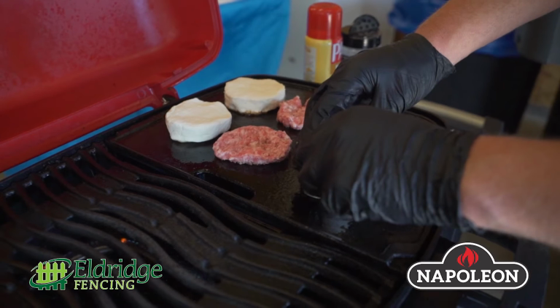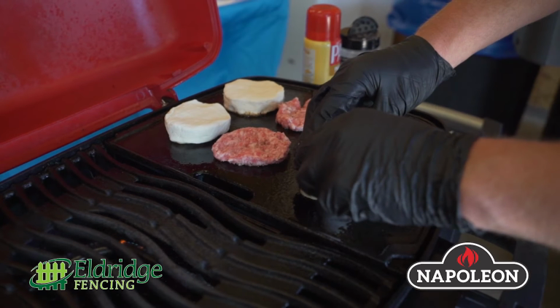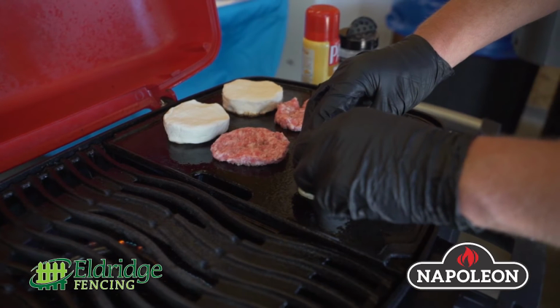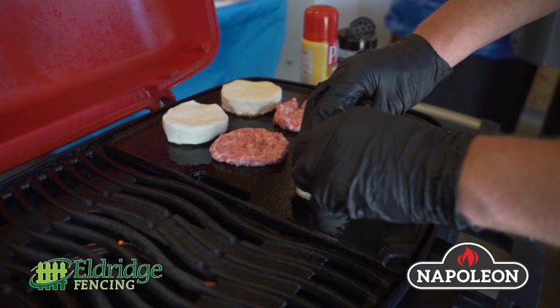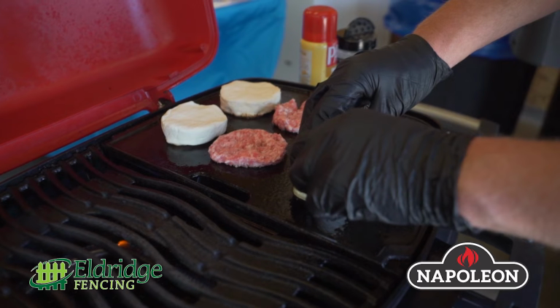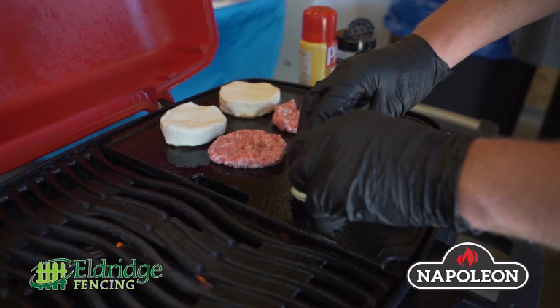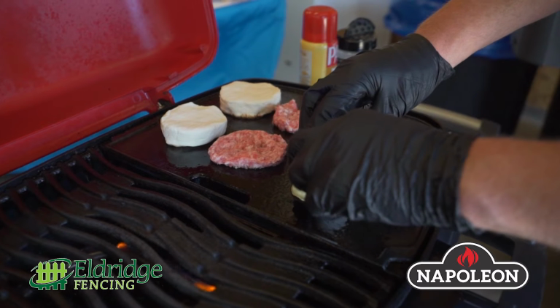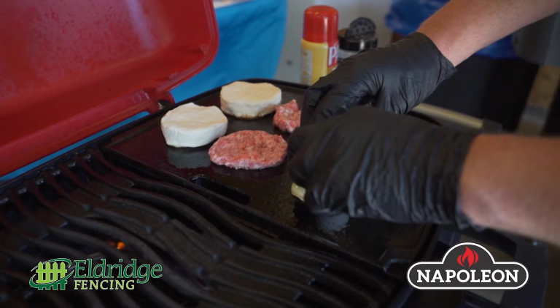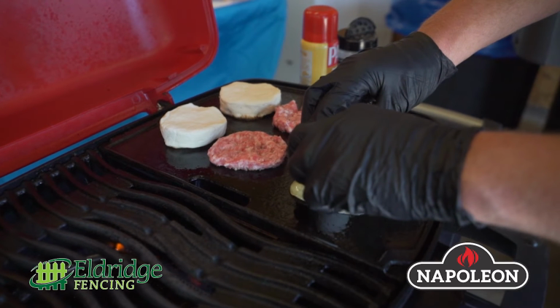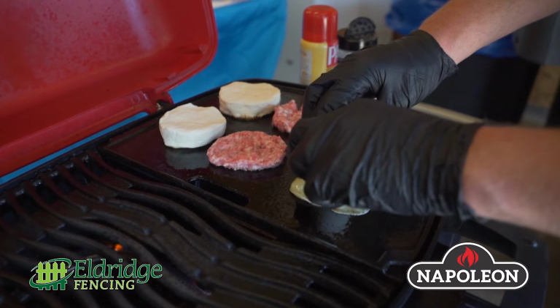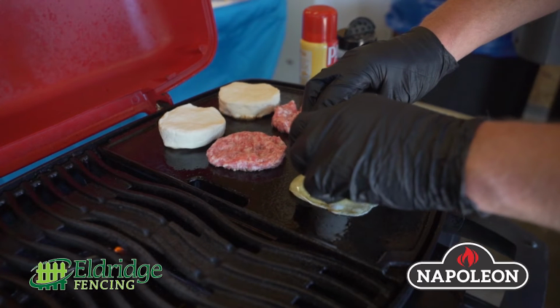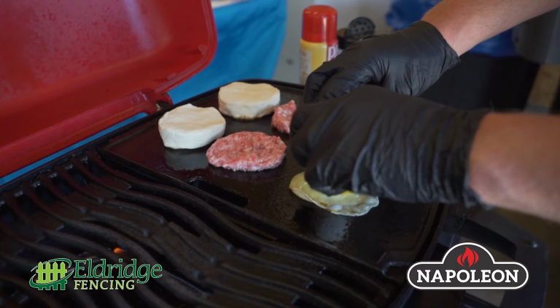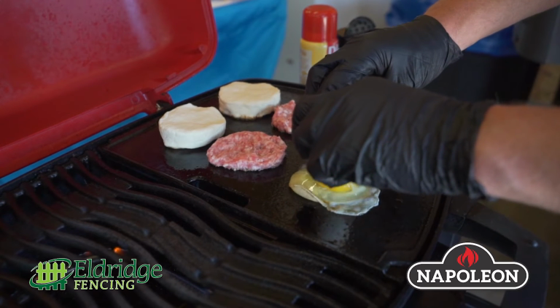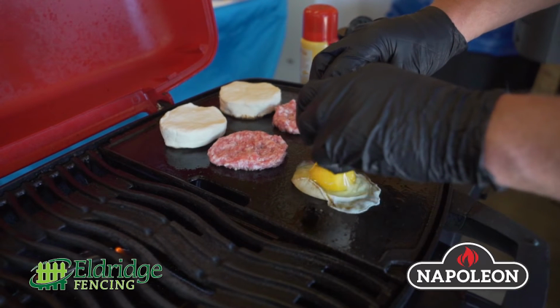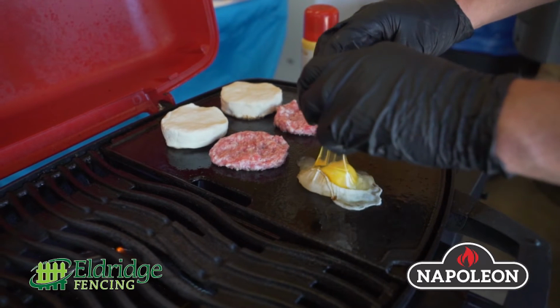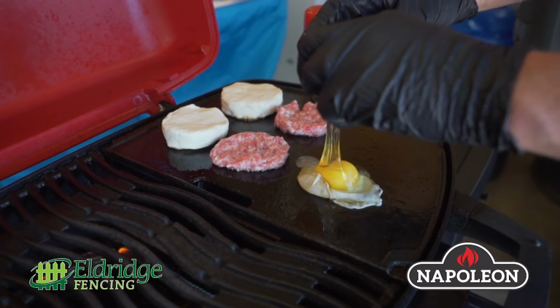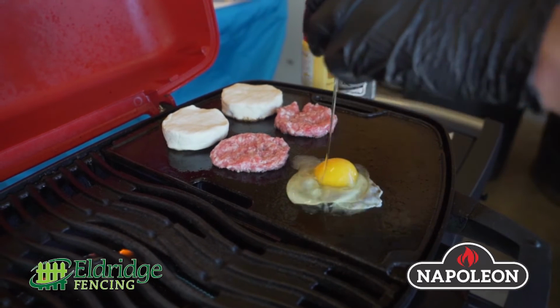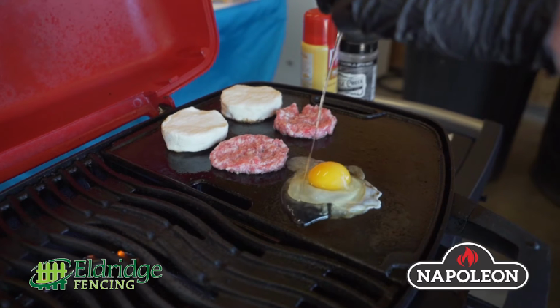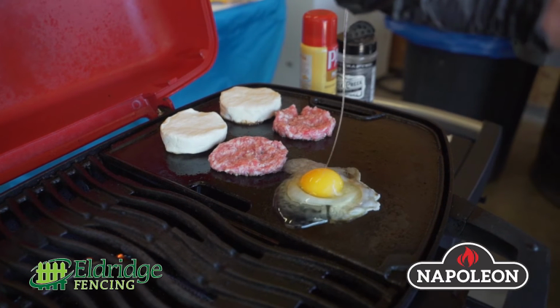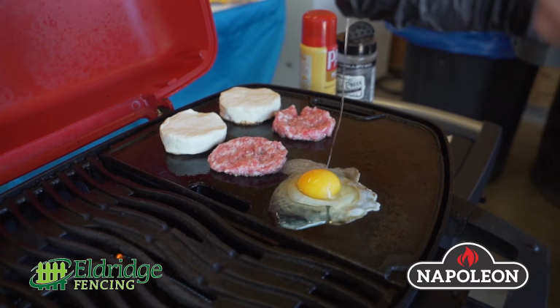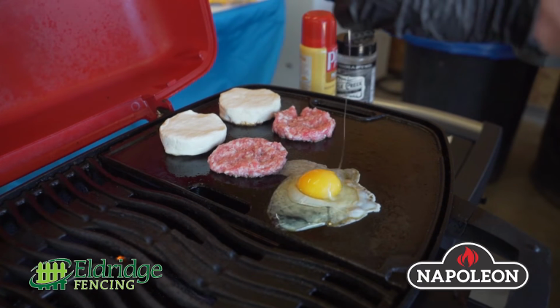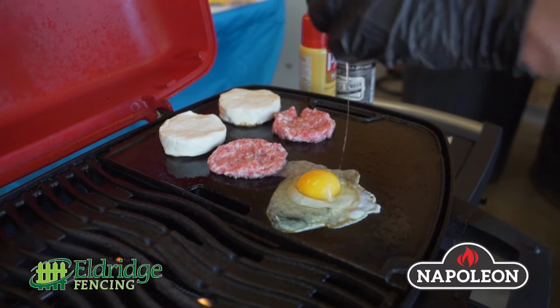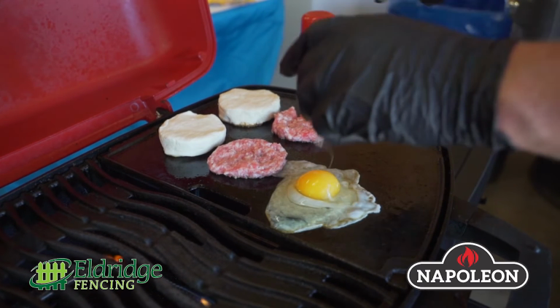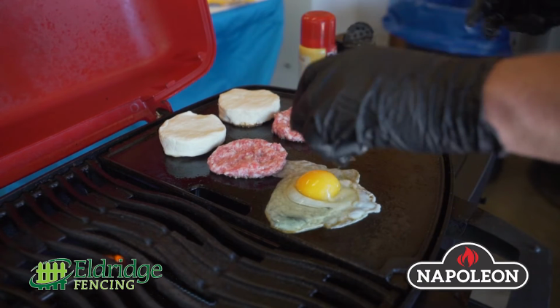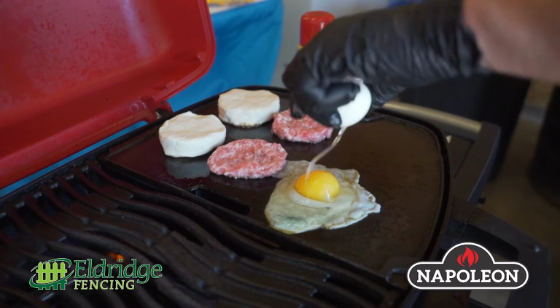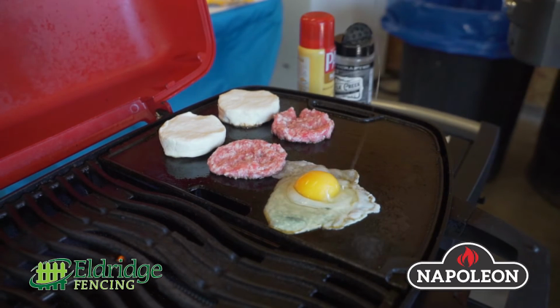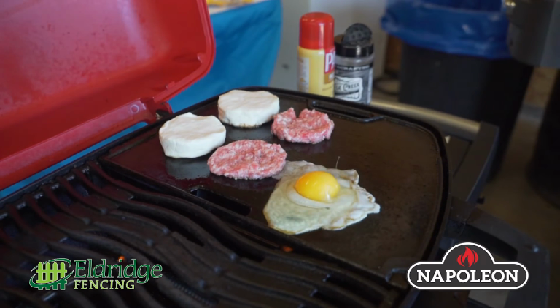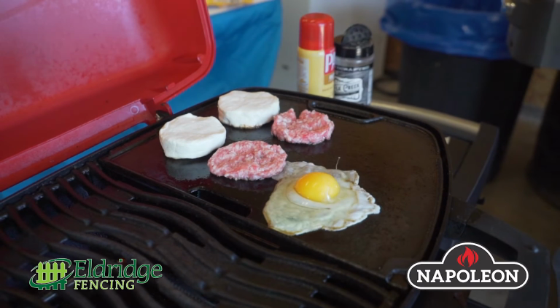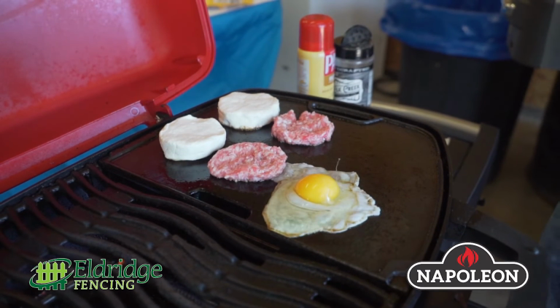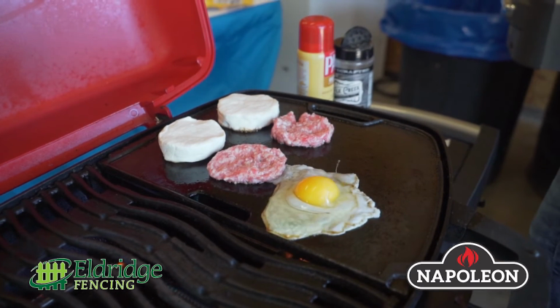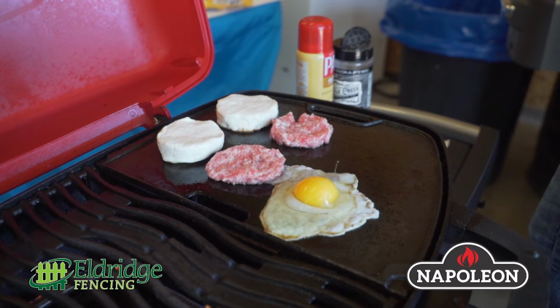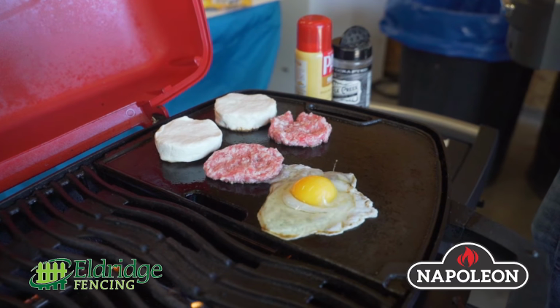Also, at the same time, grilling my sausage. And because it does have the griddle, you don't have to worry about any fires, grease, or flare-ups. I'm able to do a perfect over easy egg and make myself a good old breakfast sandwich.